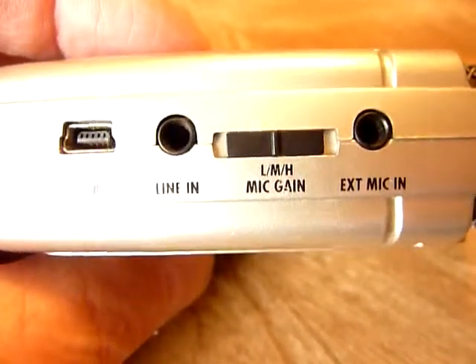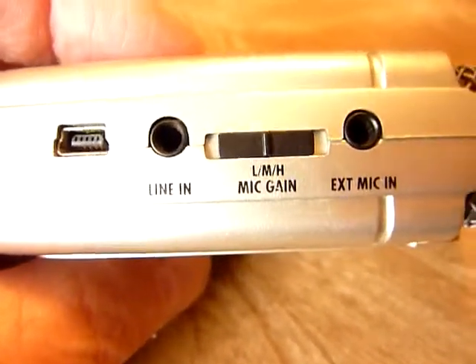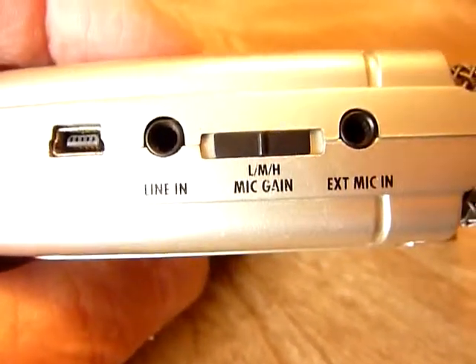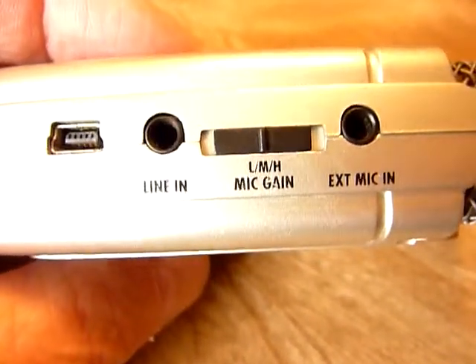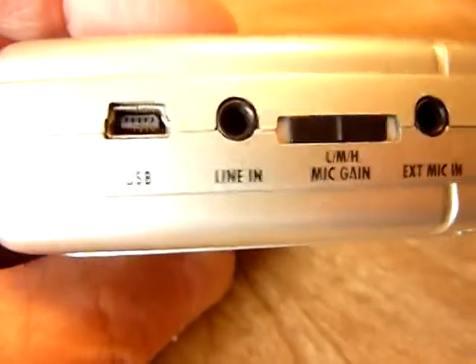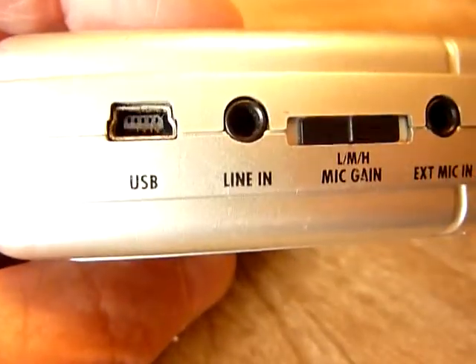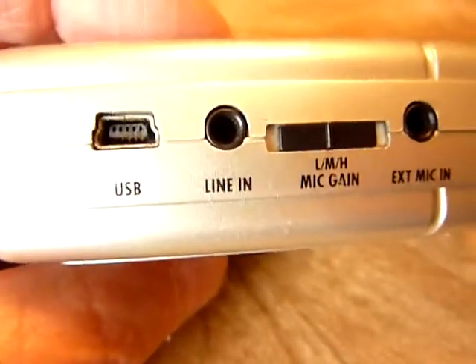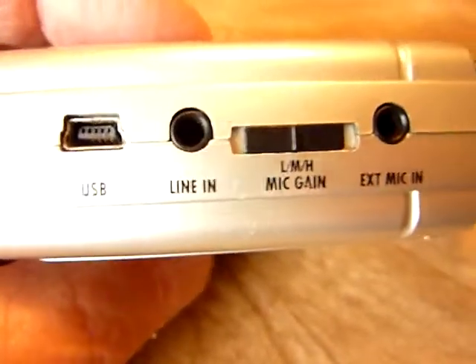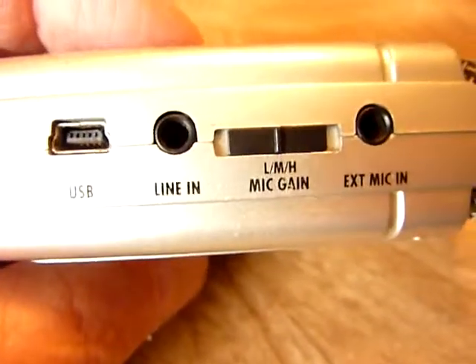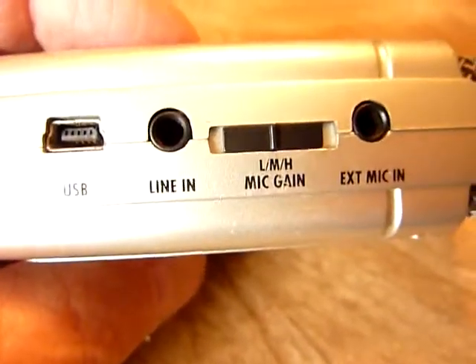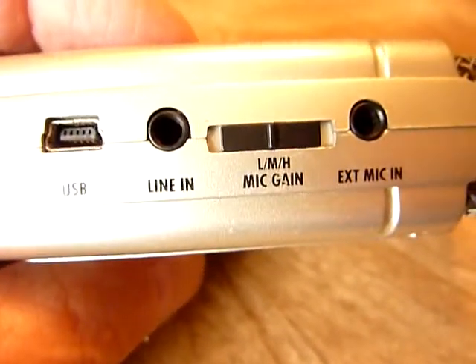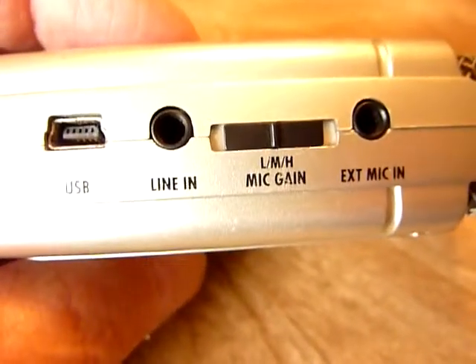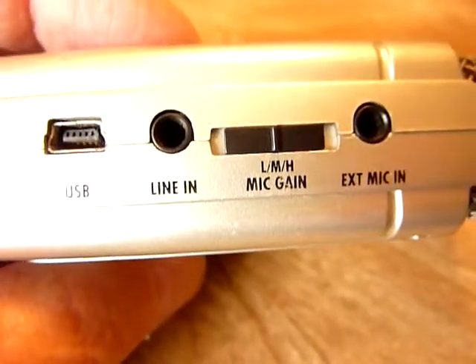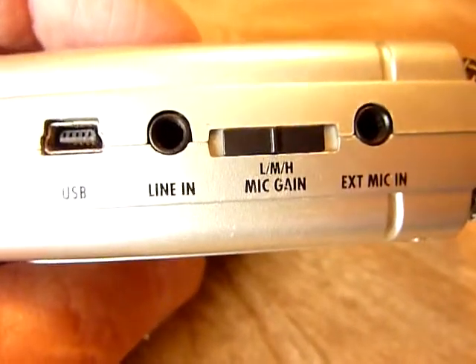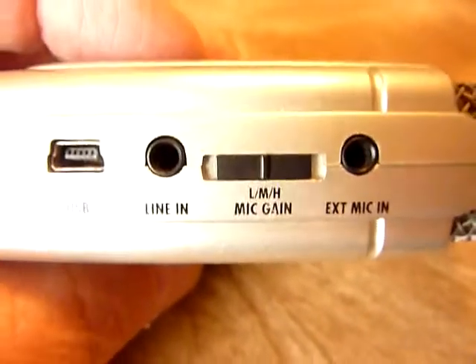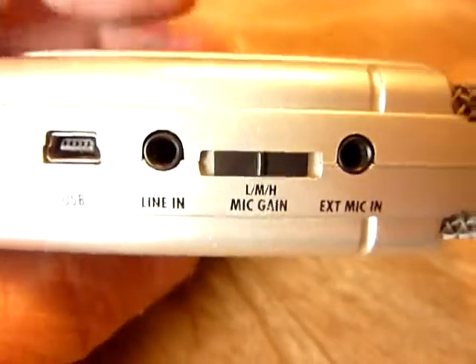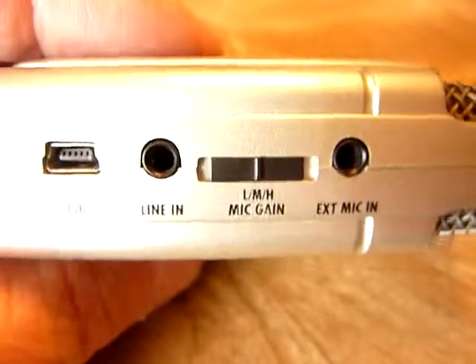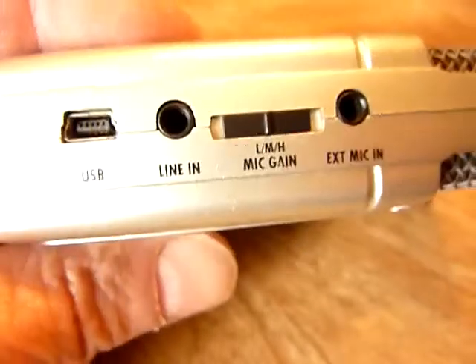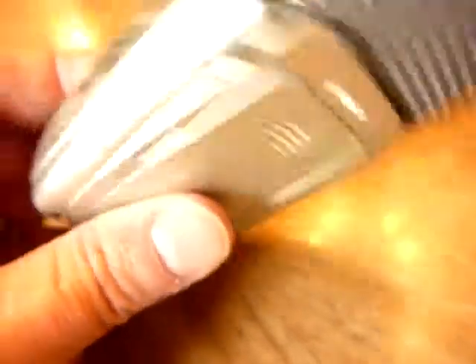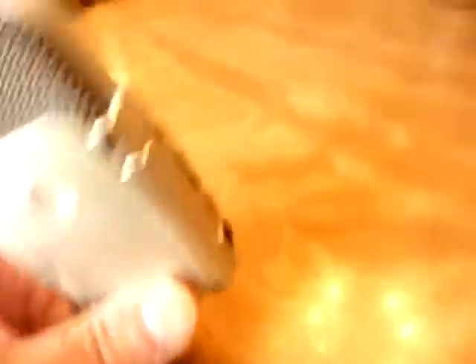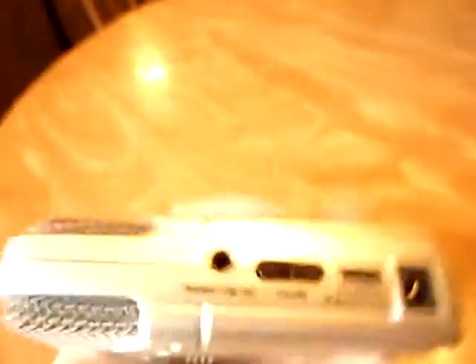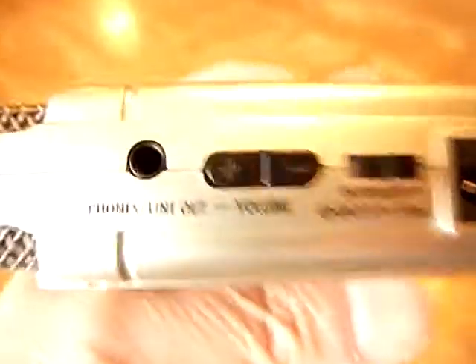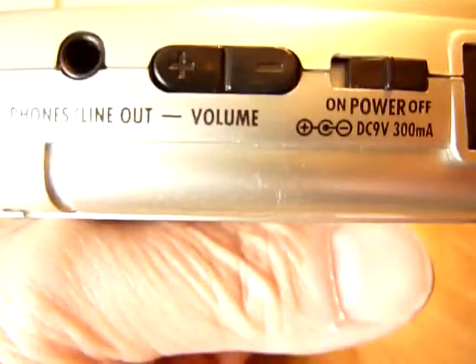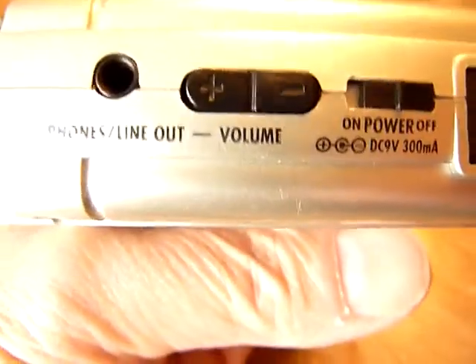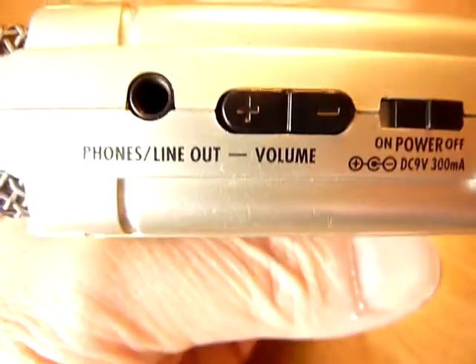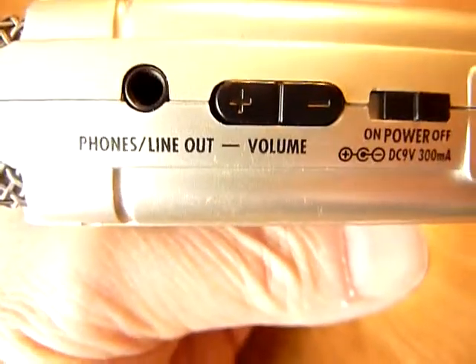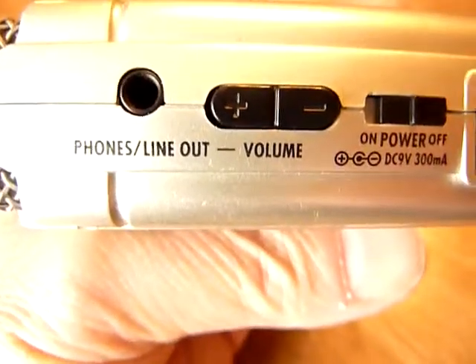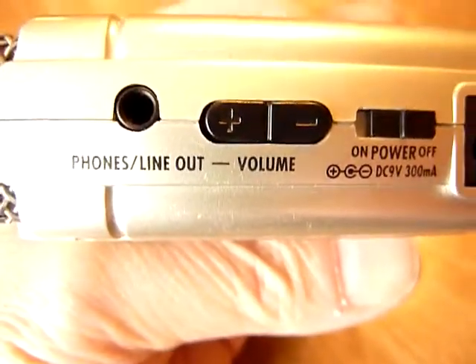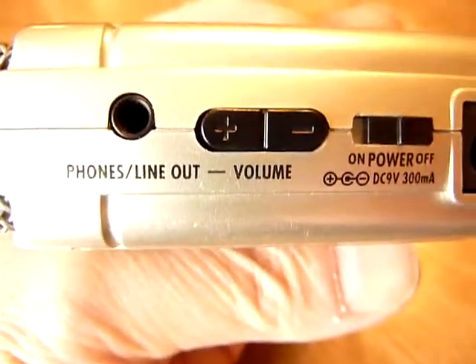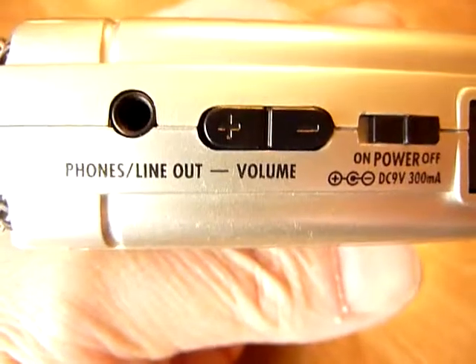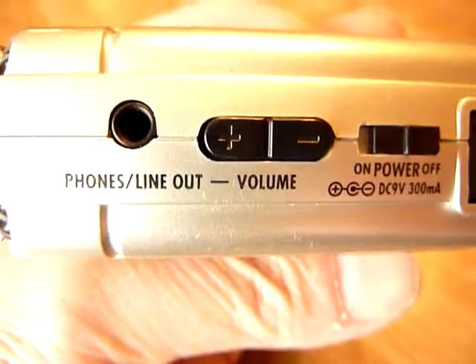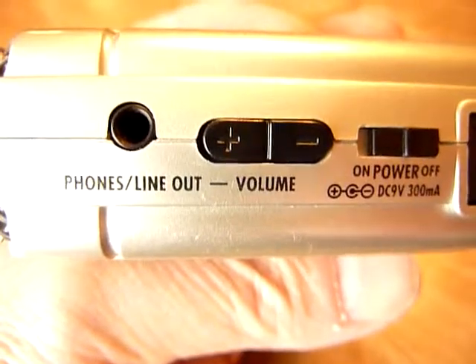There's the external microphone input, the line in, and the low, medium, and high gain or volume control. On the other side we have a volume control, probably for playback.